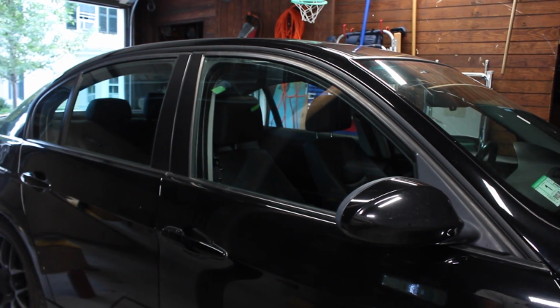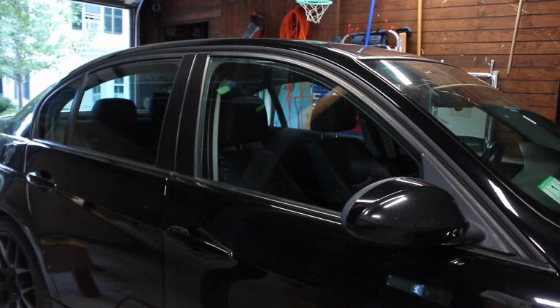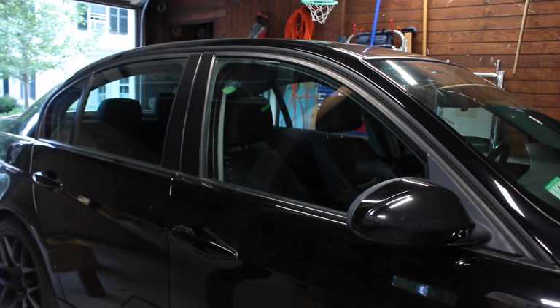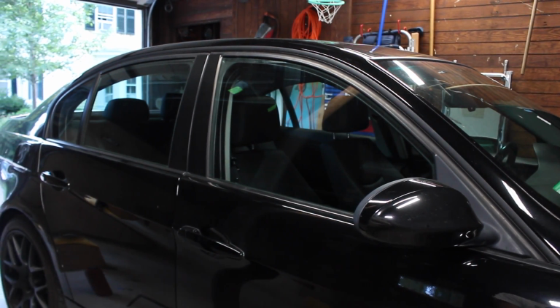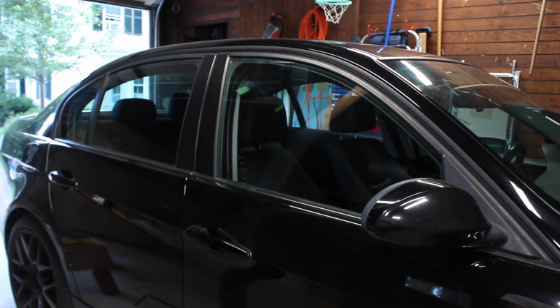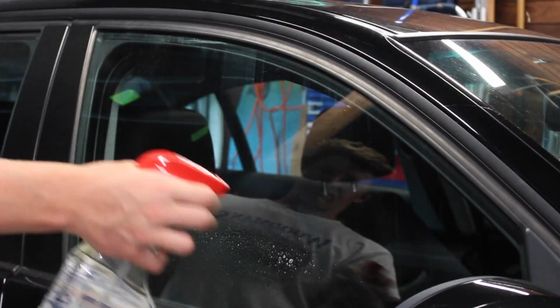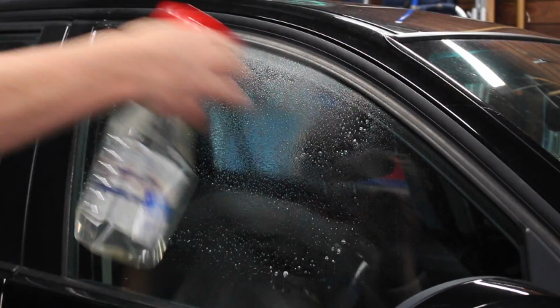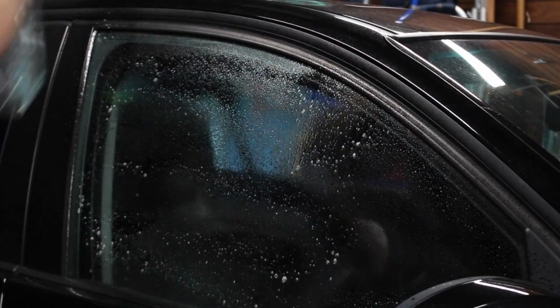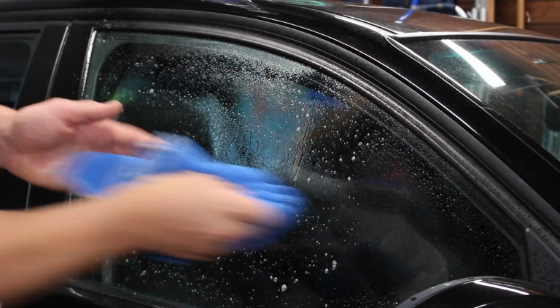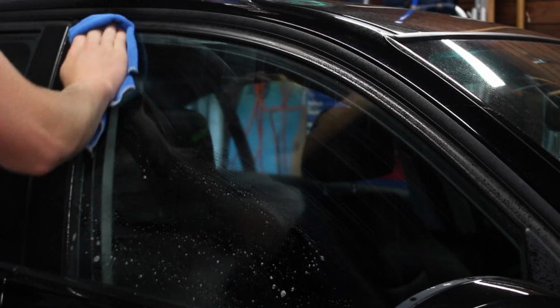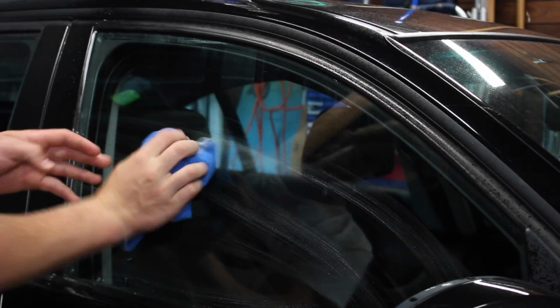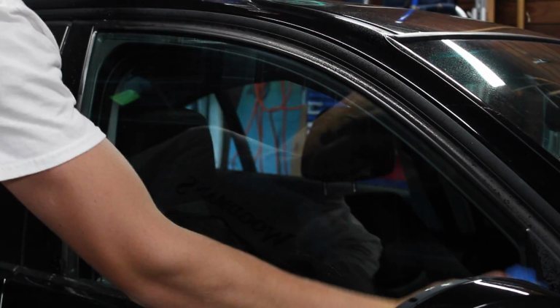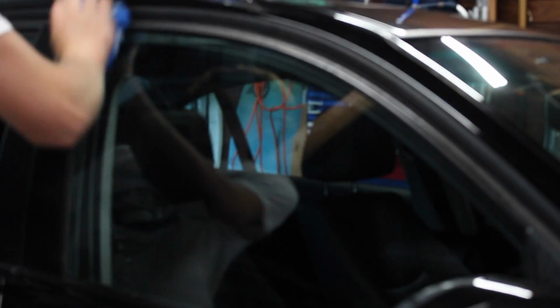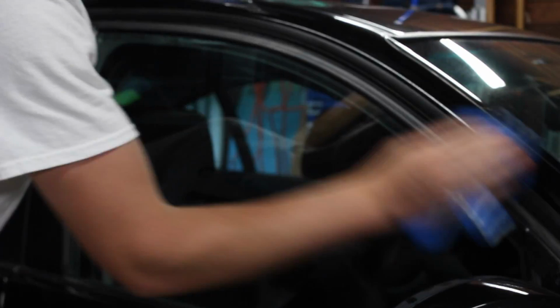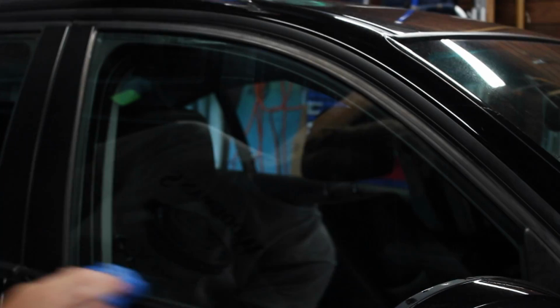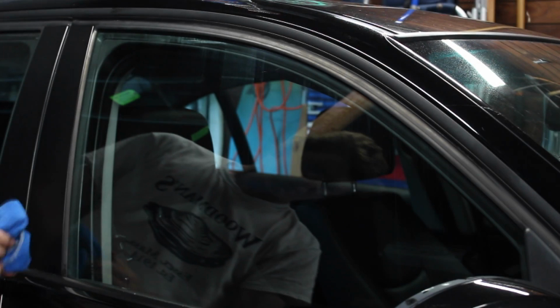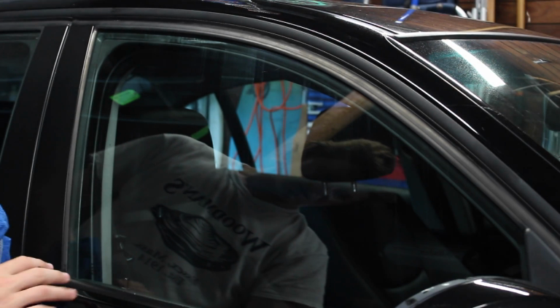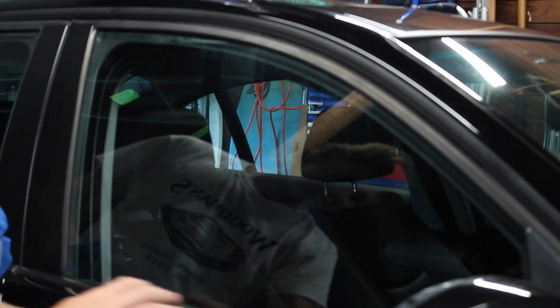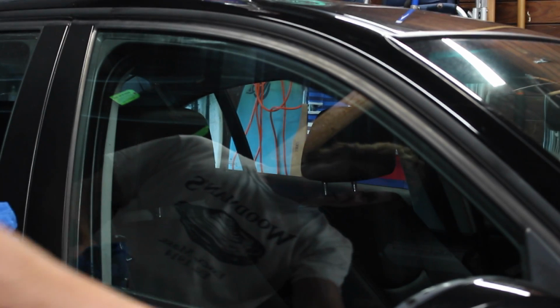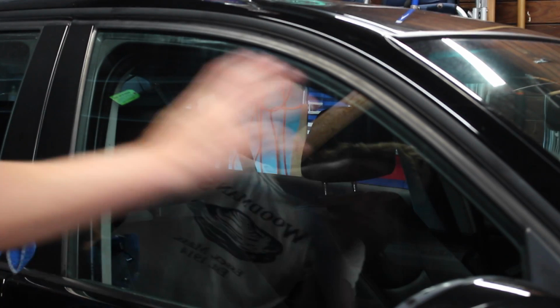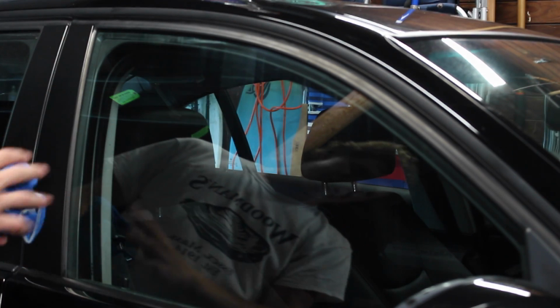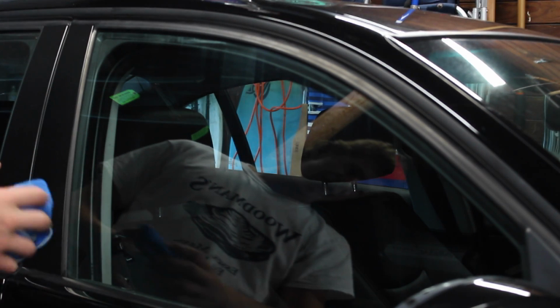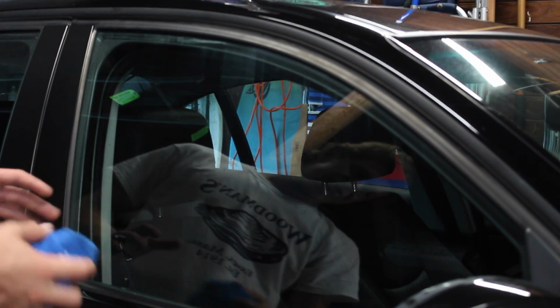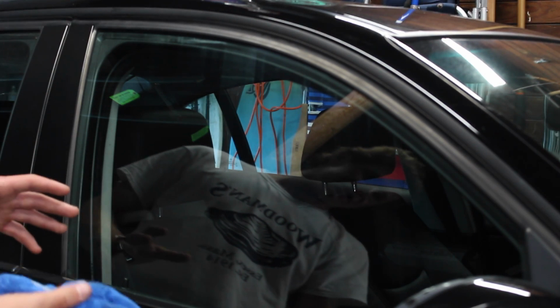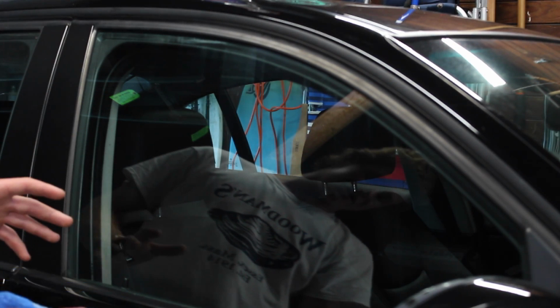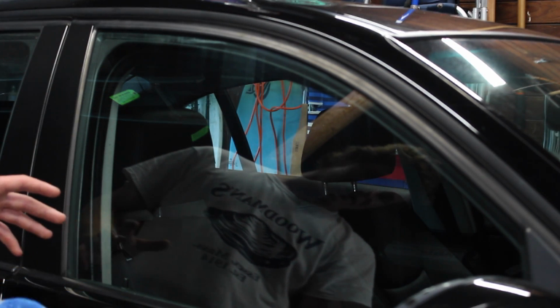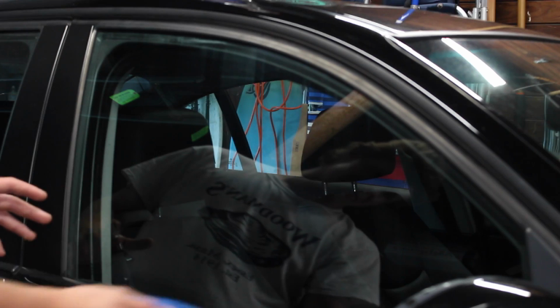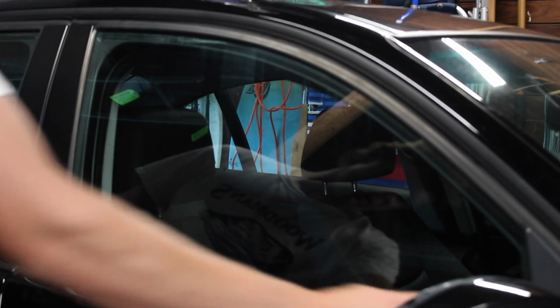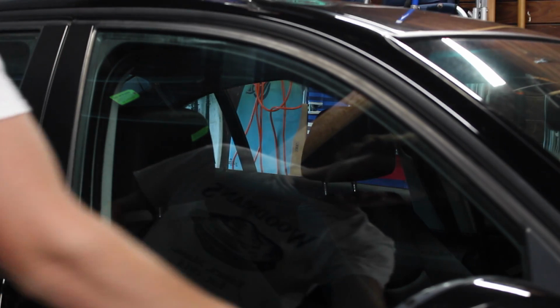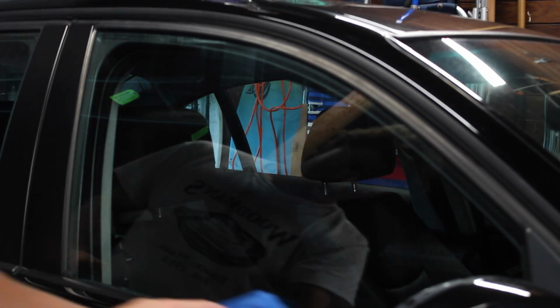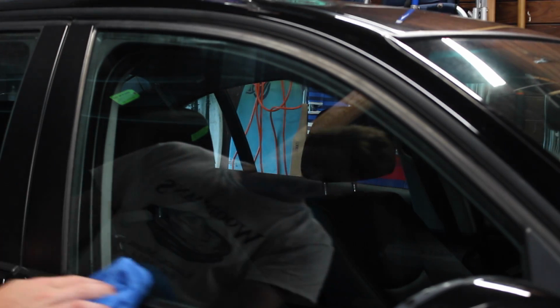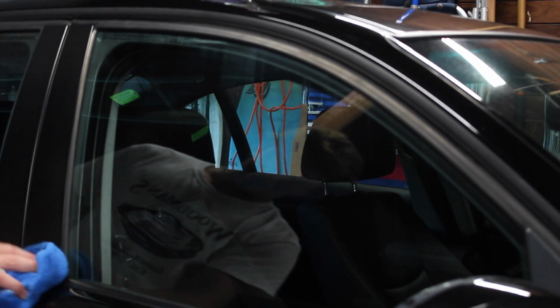Clean inside and outside the window, and also clean the surrounding area just in case the tint comes in contact with the car.